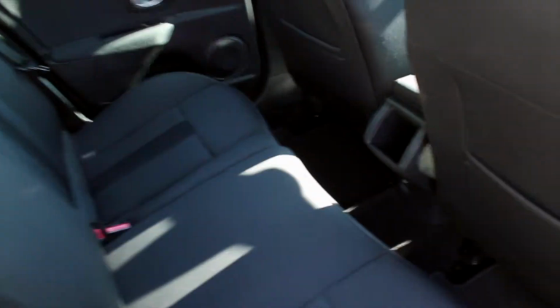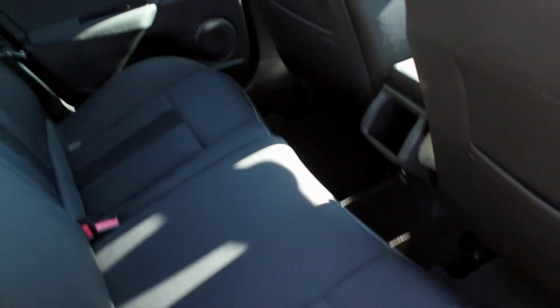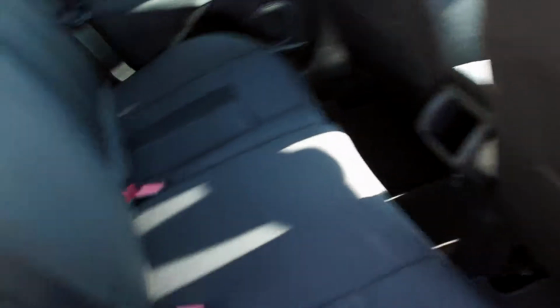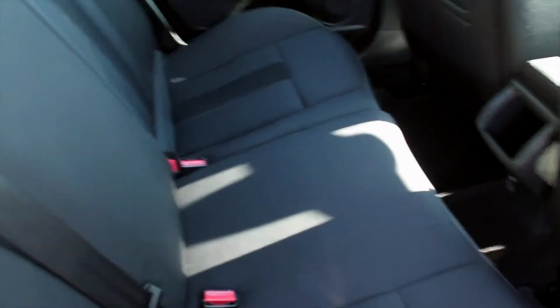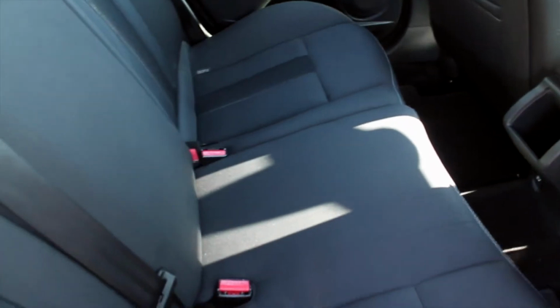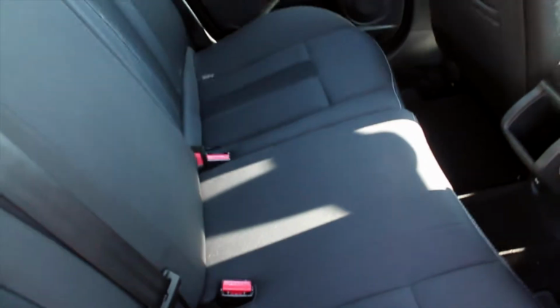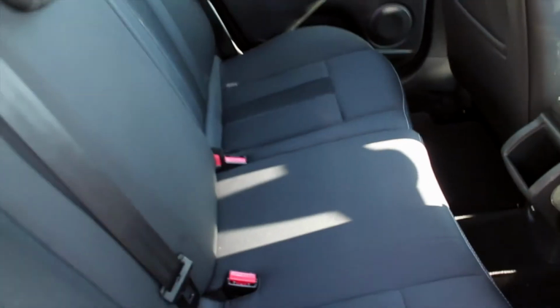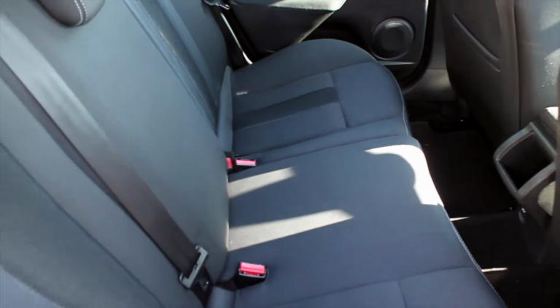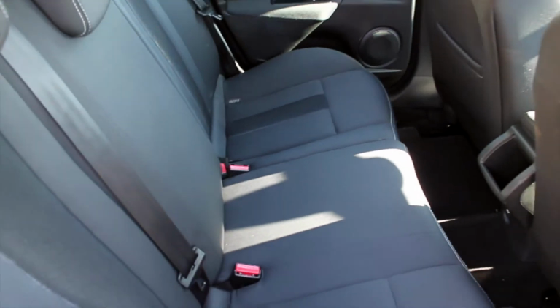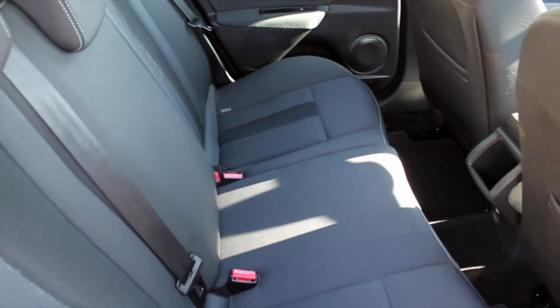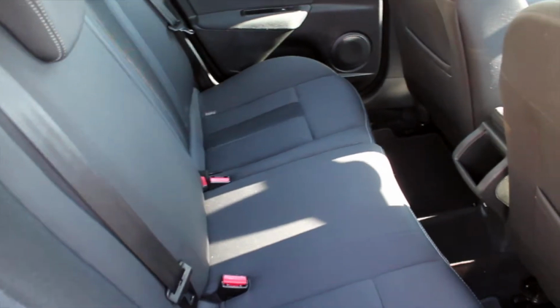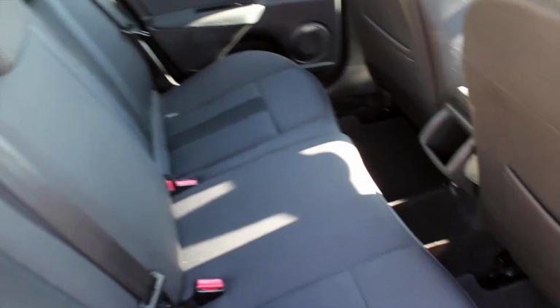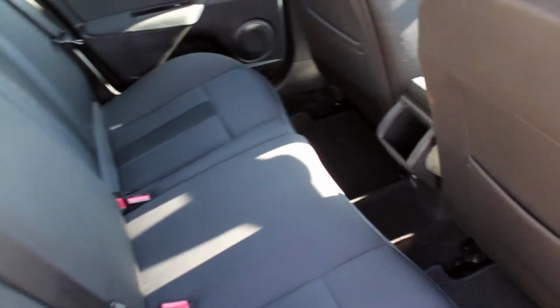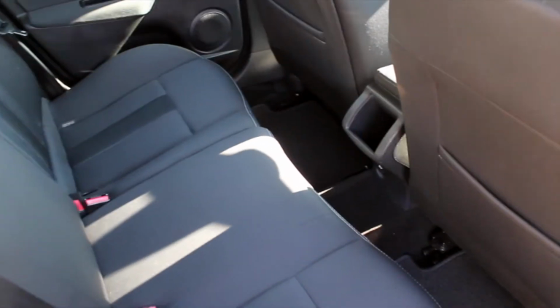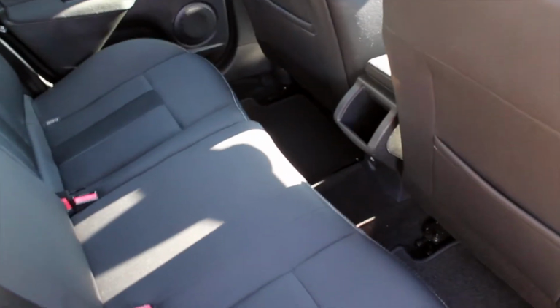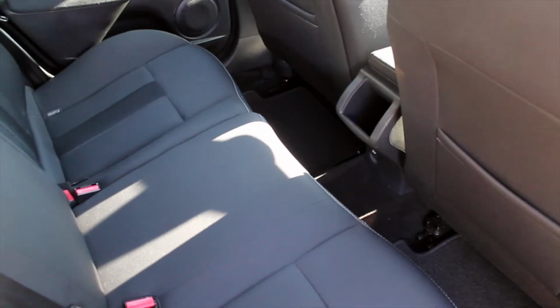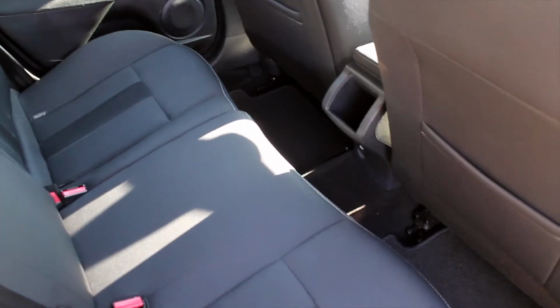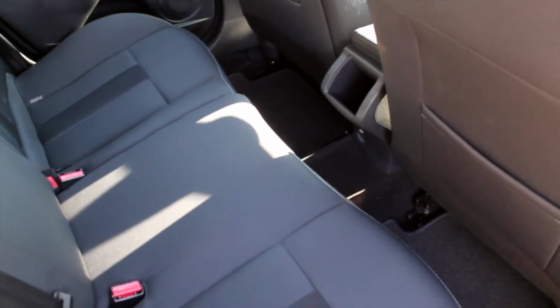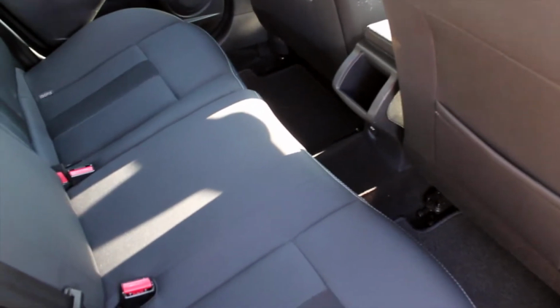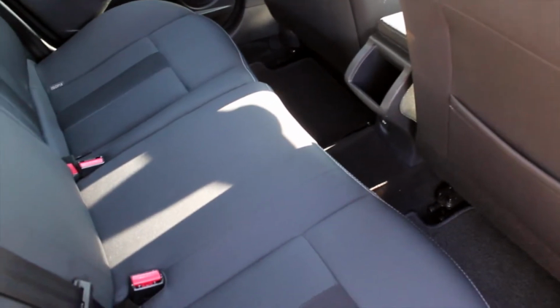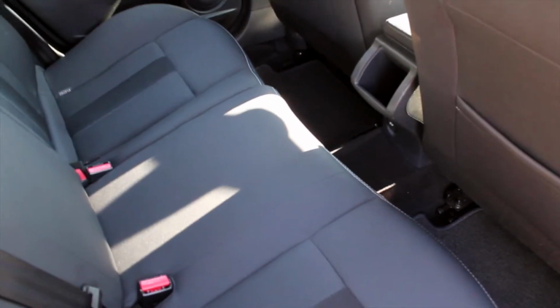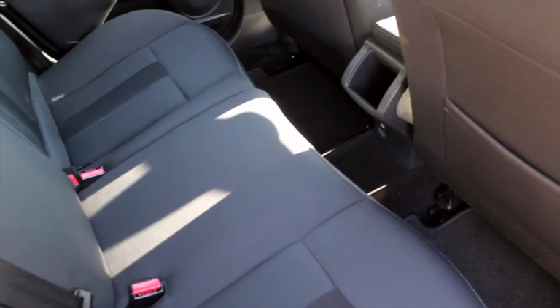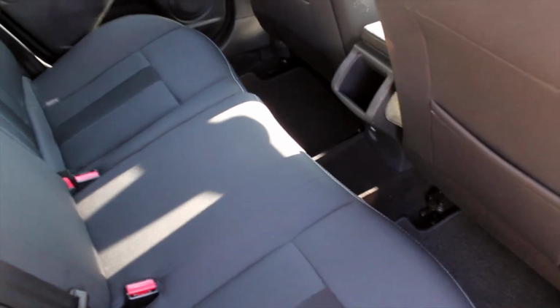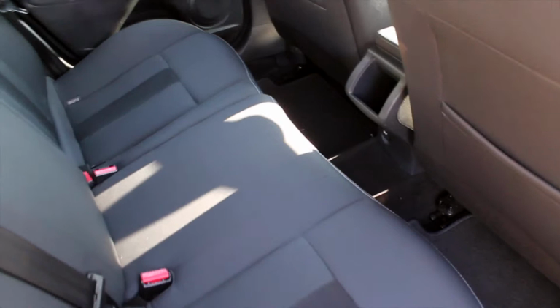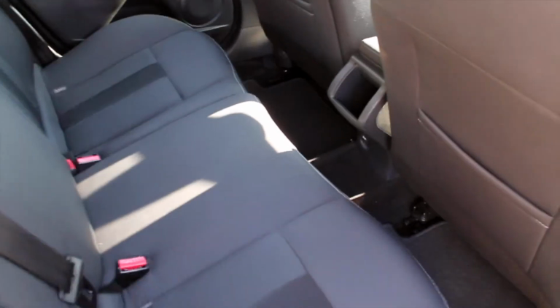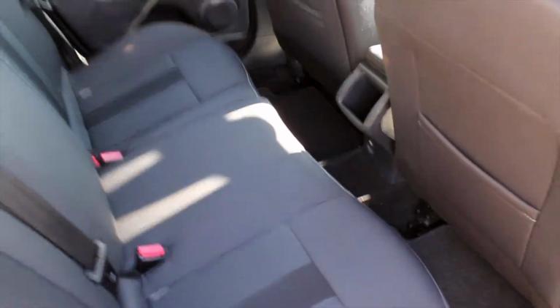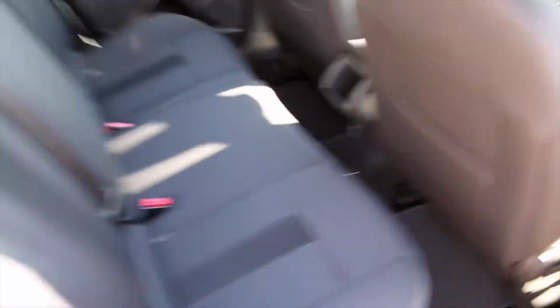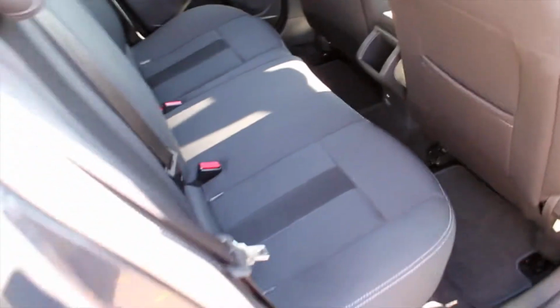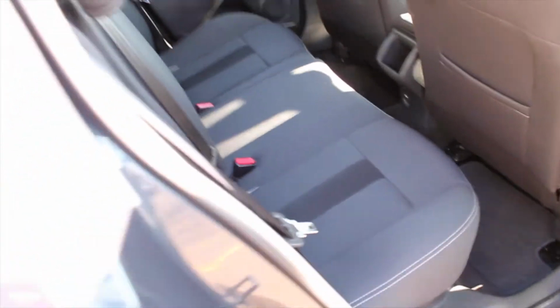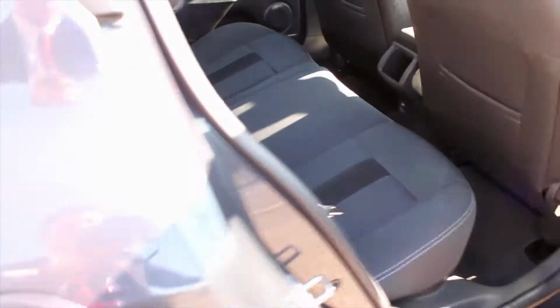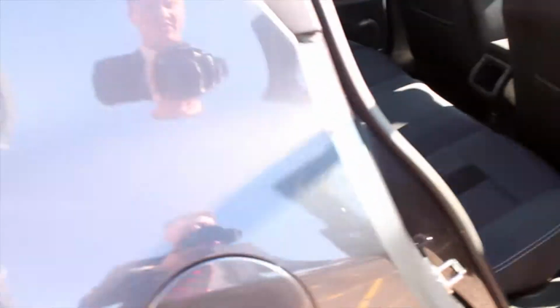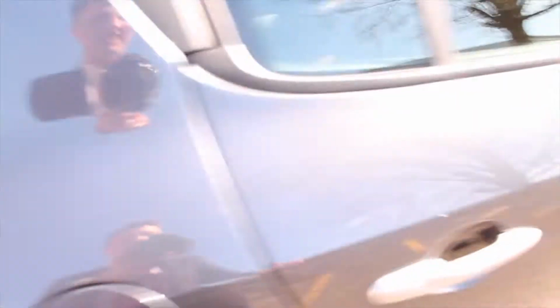Inside the rear there's ample space for three full-size adults, along with storage pockets in the rear of the seats and also in the doors. It also has electric windows in the back just for added passenger convenience.